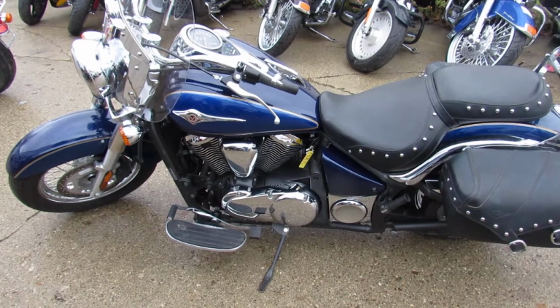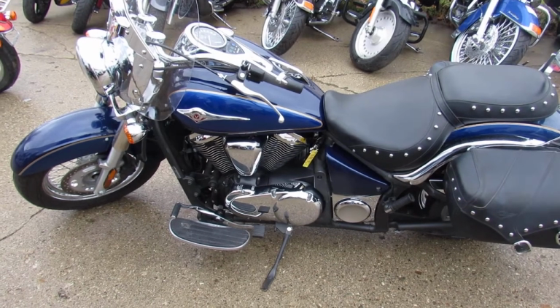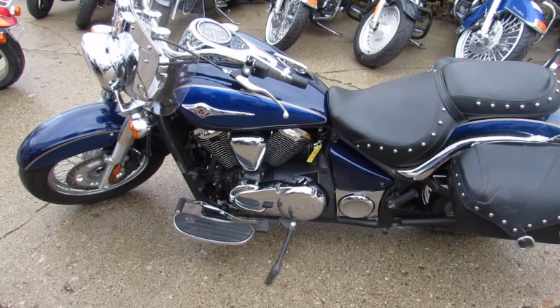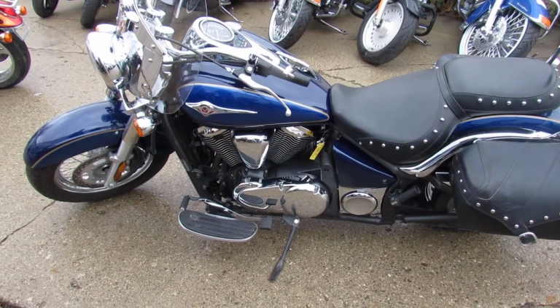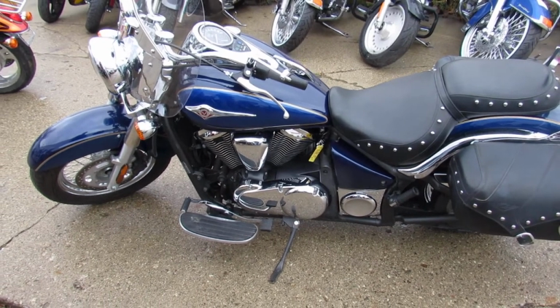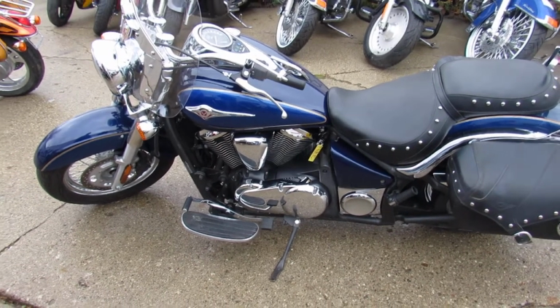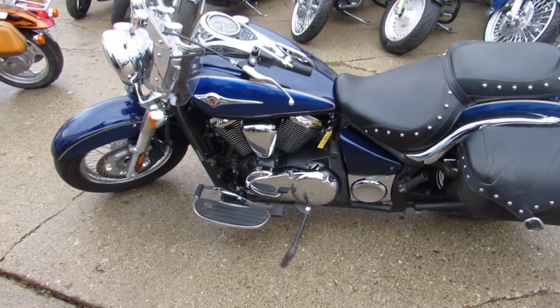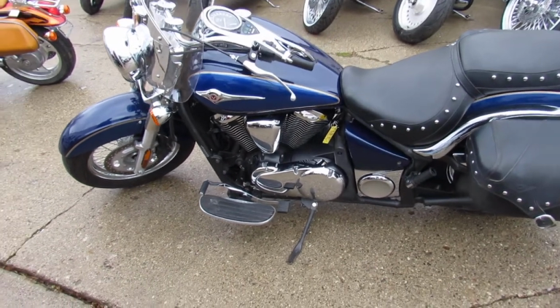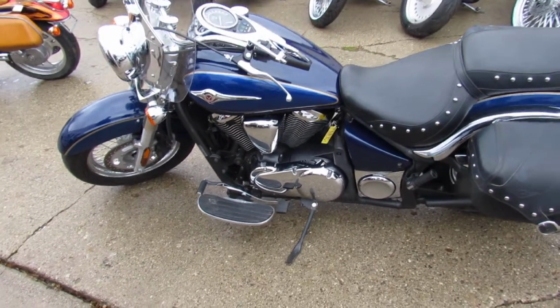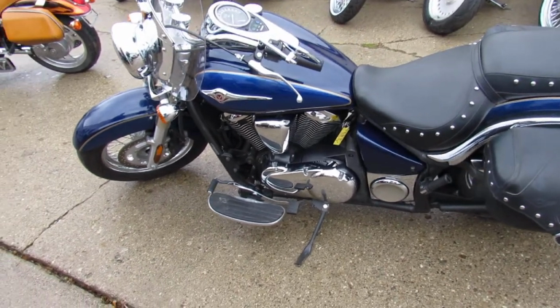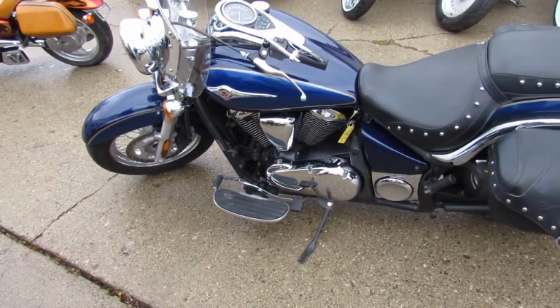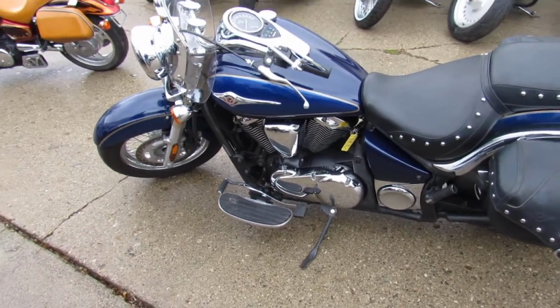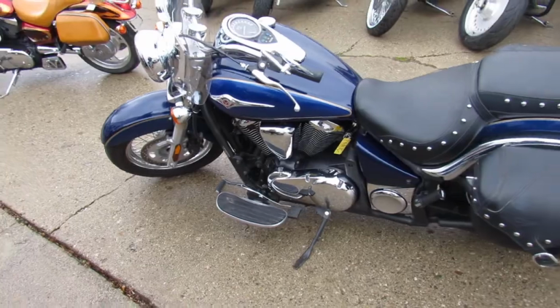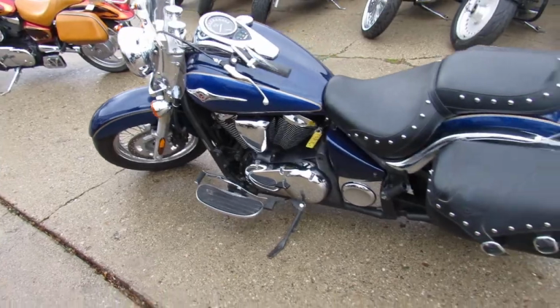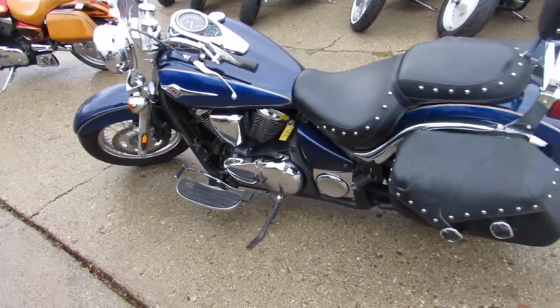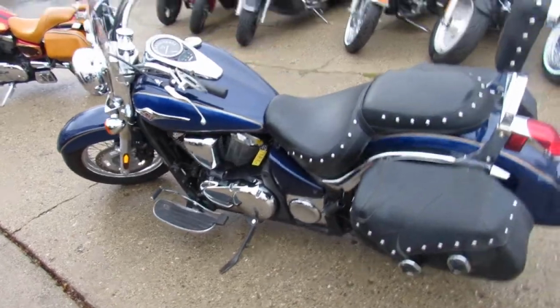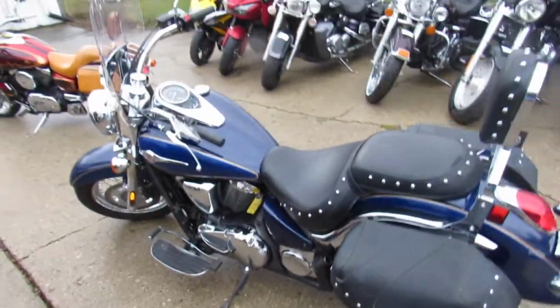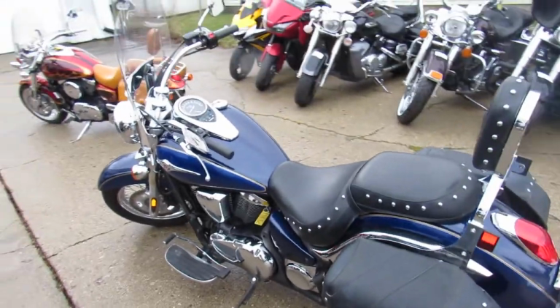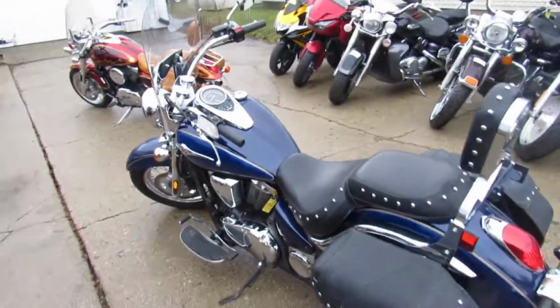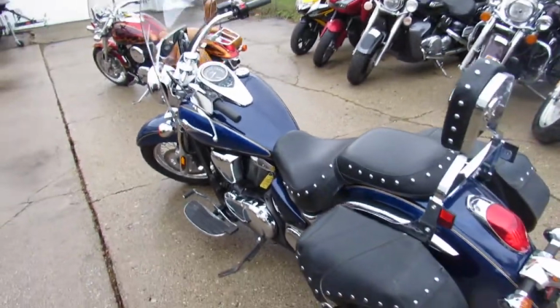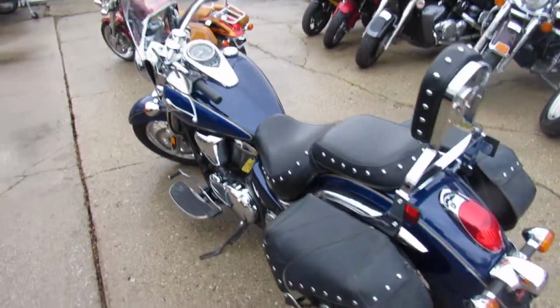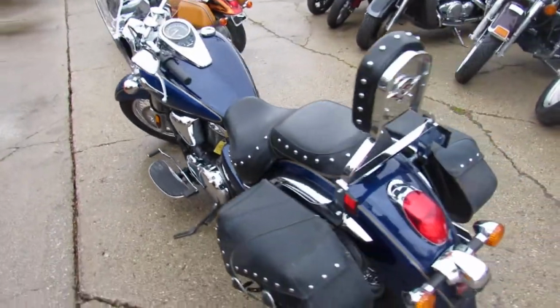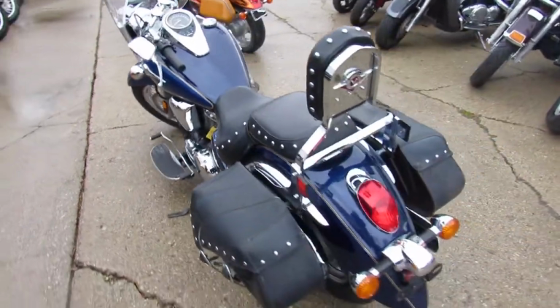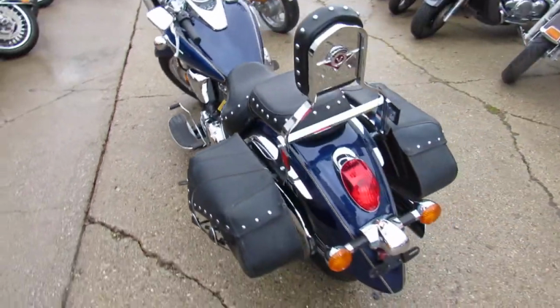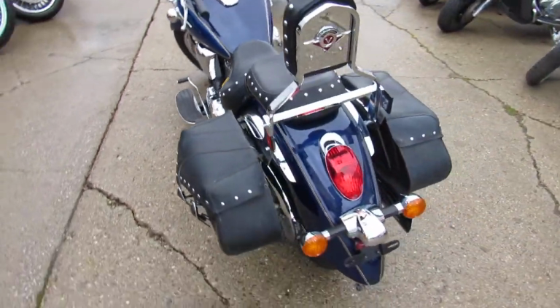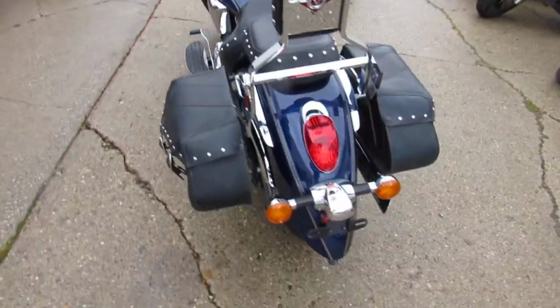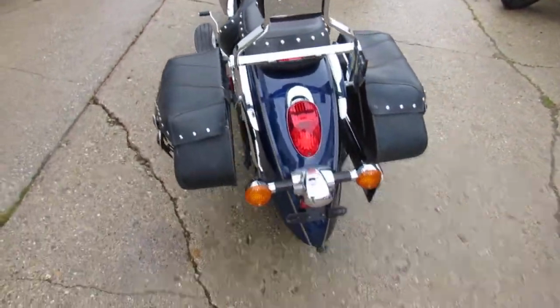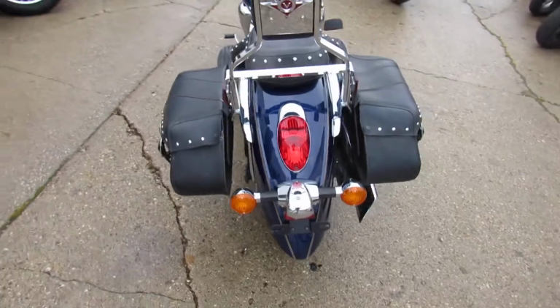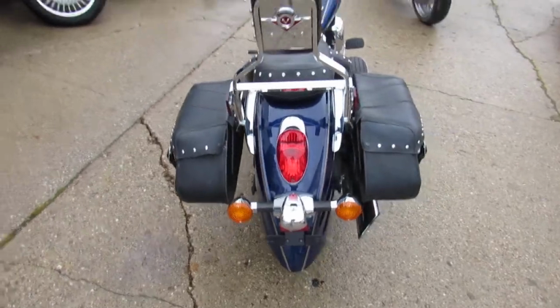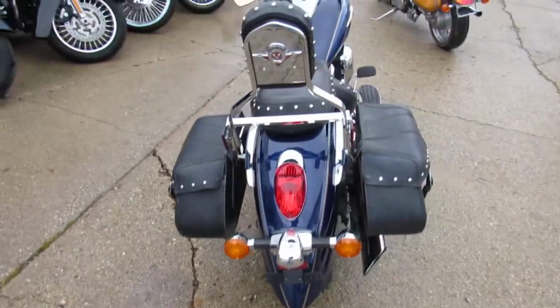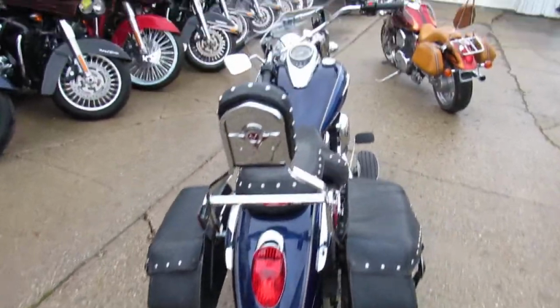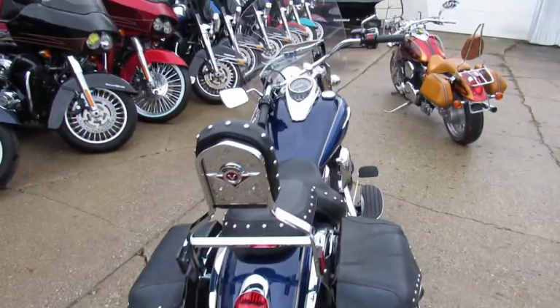Hey guys, Jimmy and Andrew at Approval Powersports here doing some videos on the used cruisers in stock. We got guaranteed financing, leasing programs, layaway programs, and your trades are always welcome.